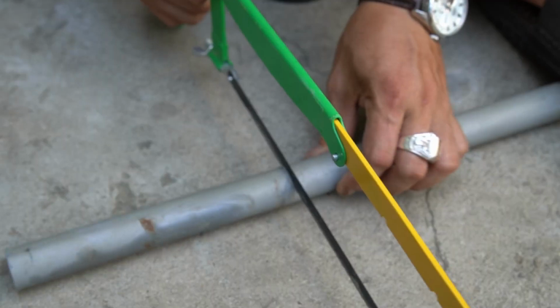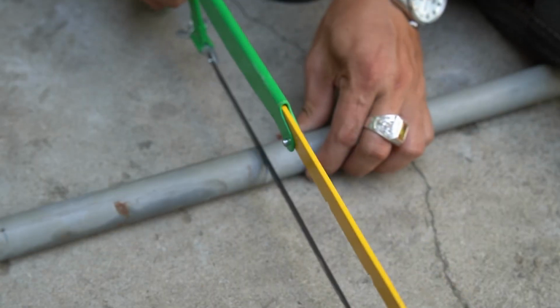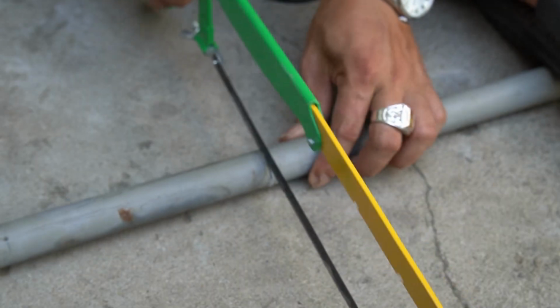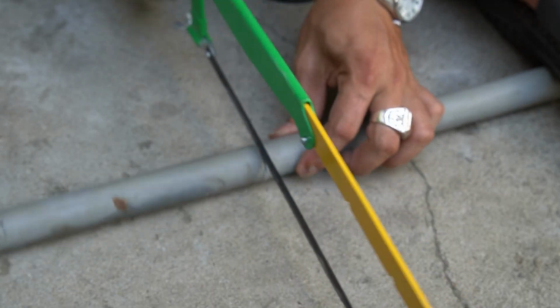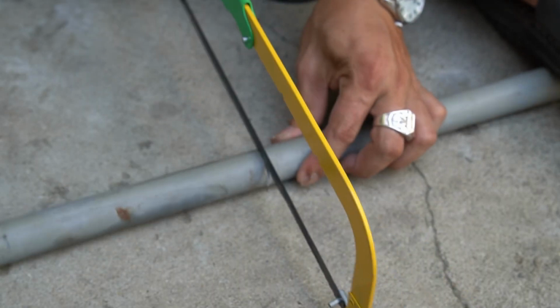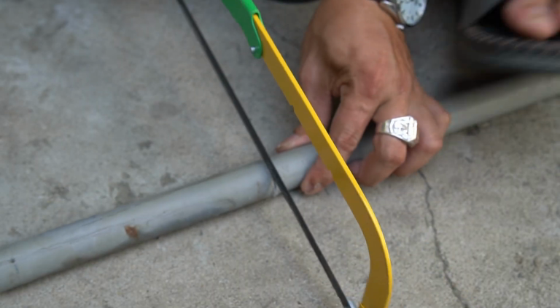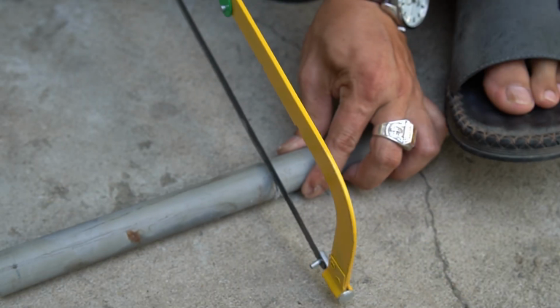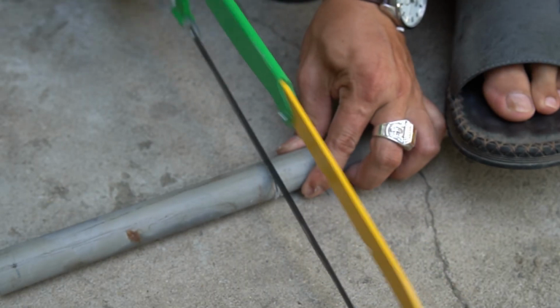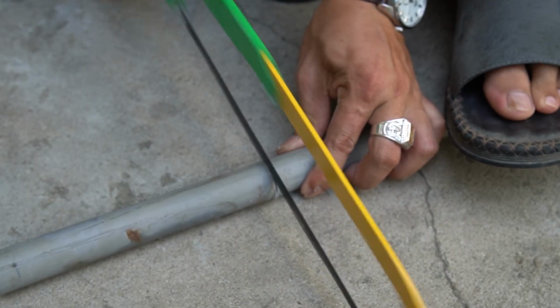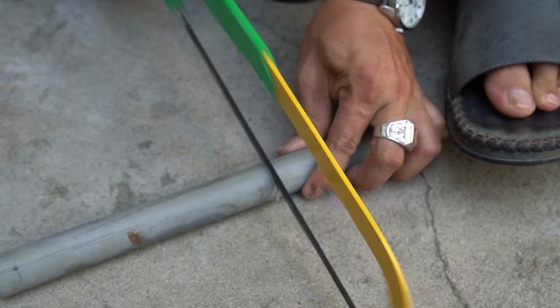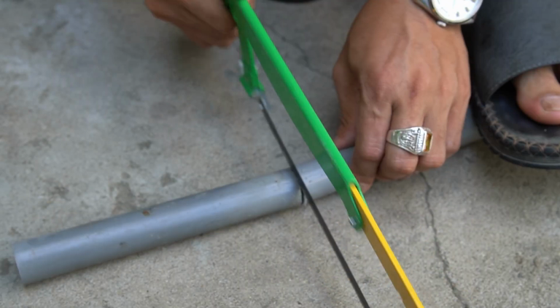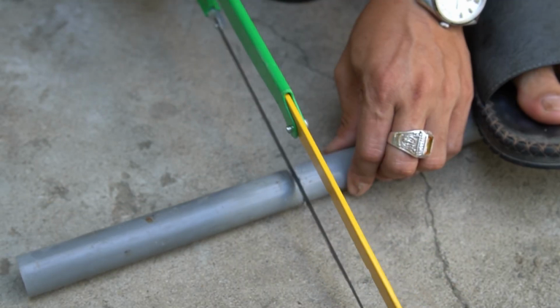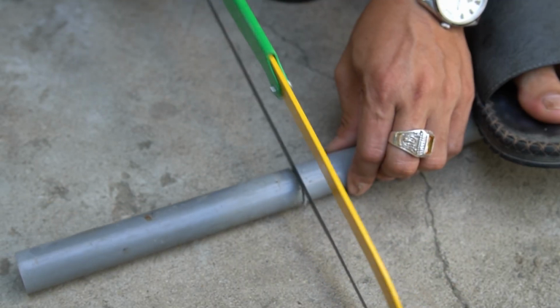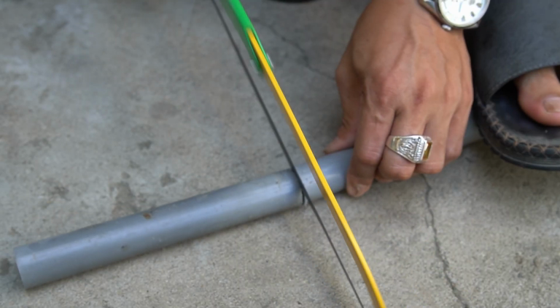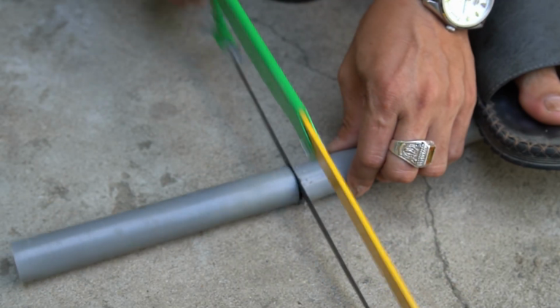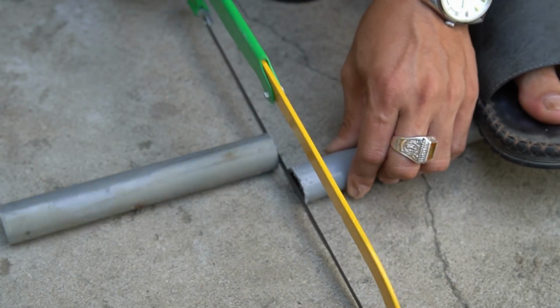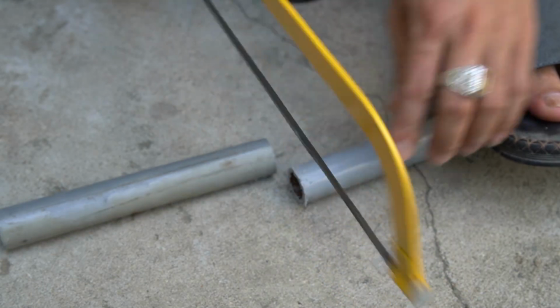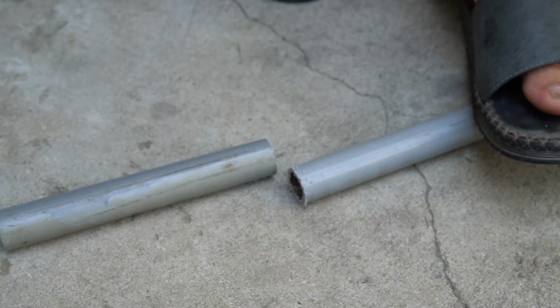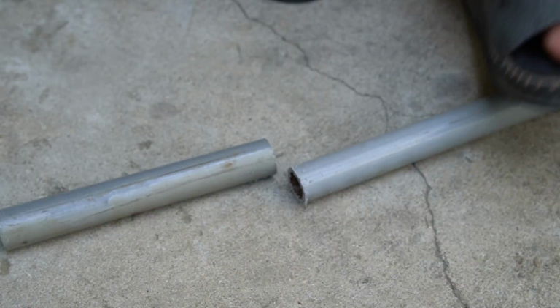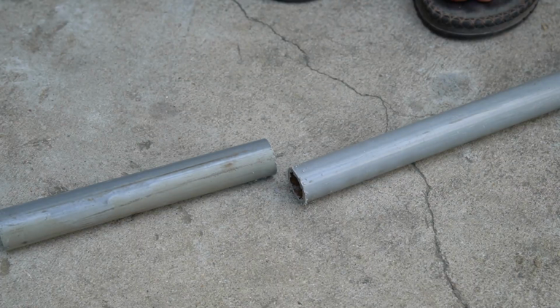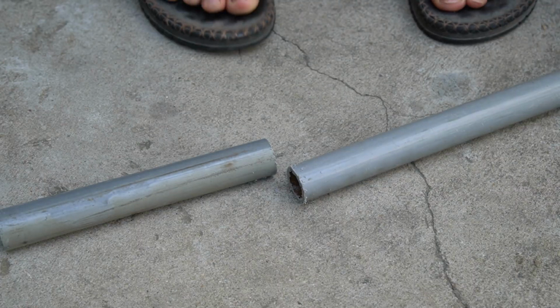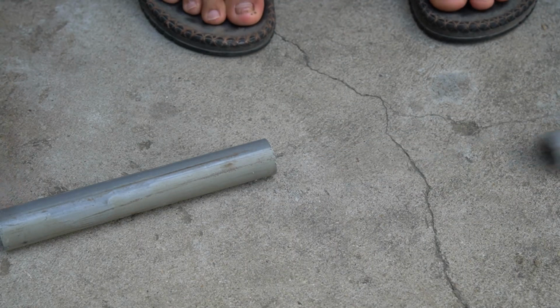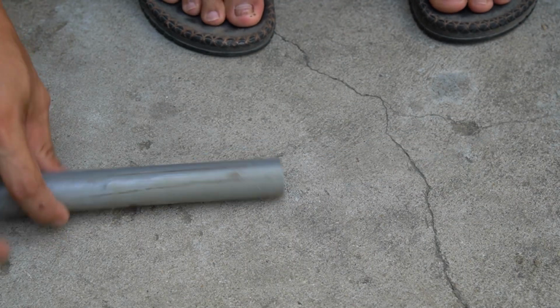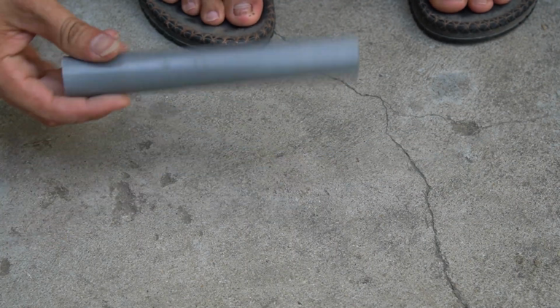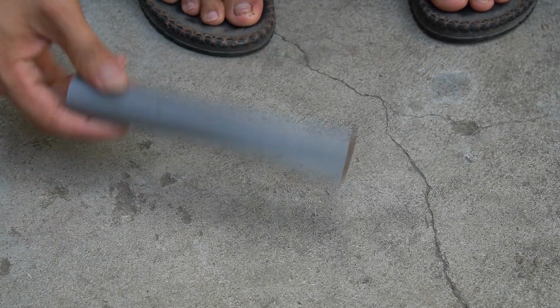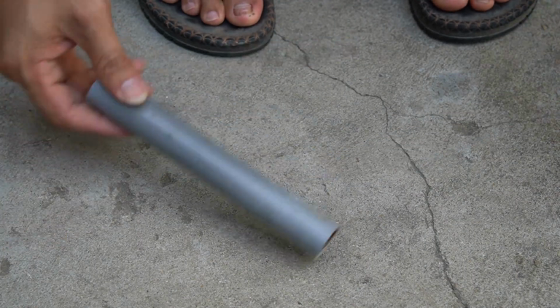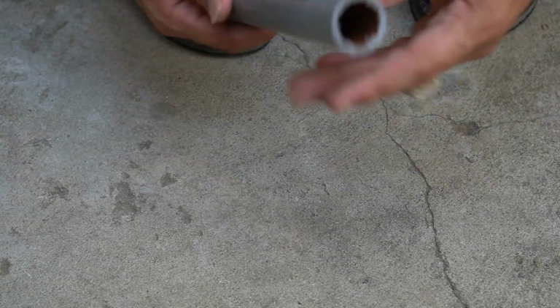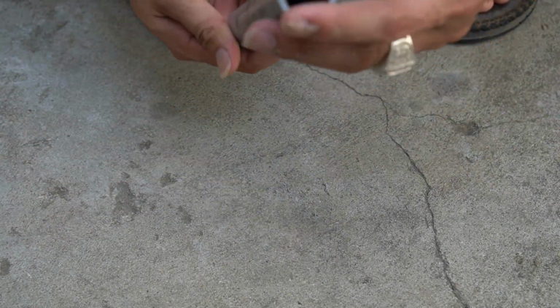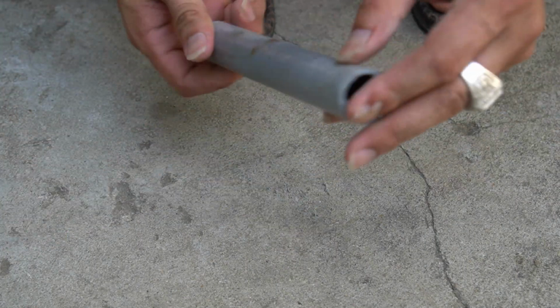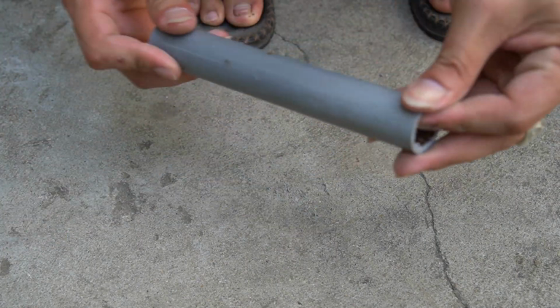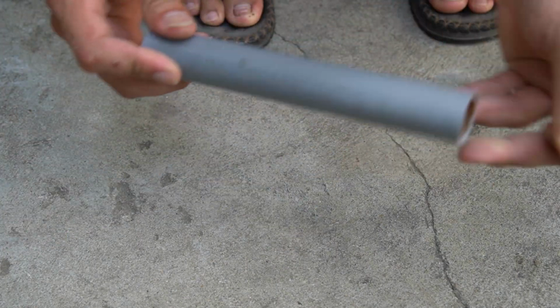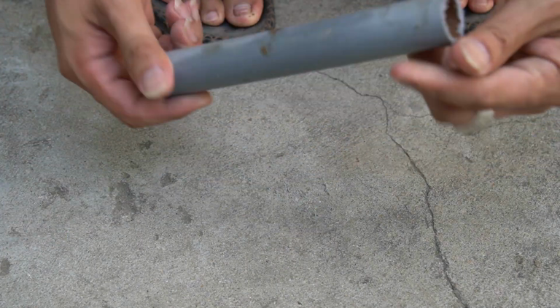First, I will use one 27 millimeter PVC pipe. Next, I will cut a 100 mm long piece.